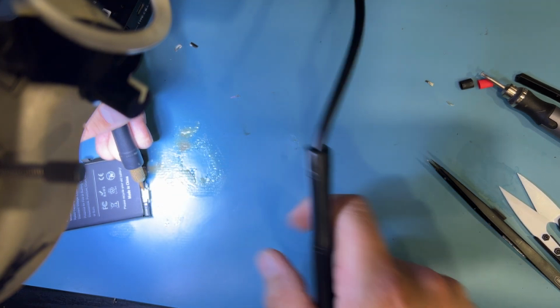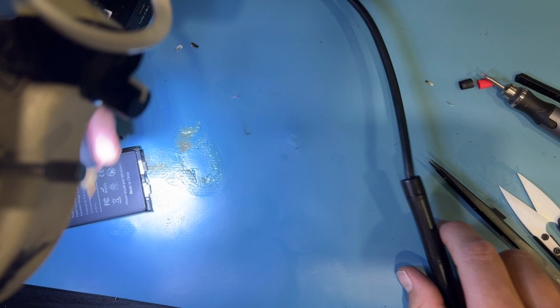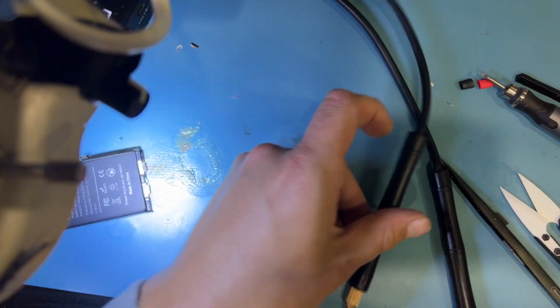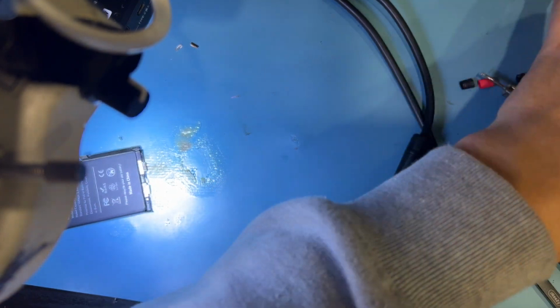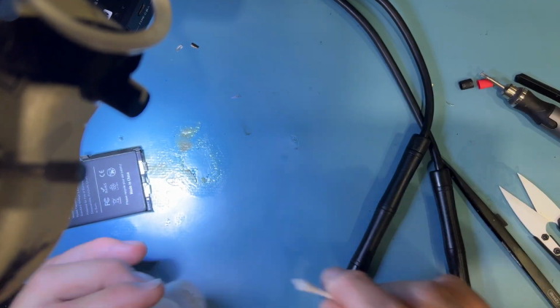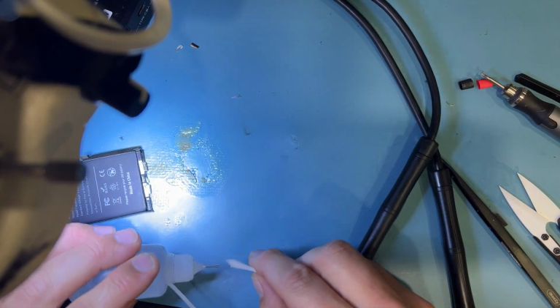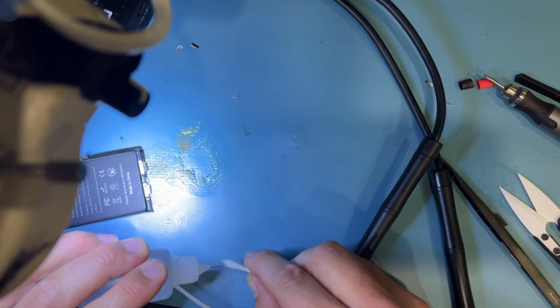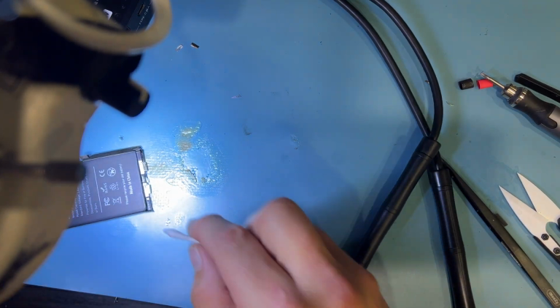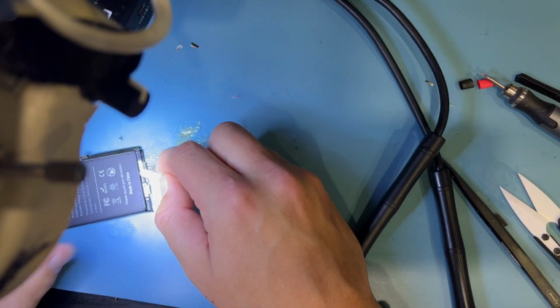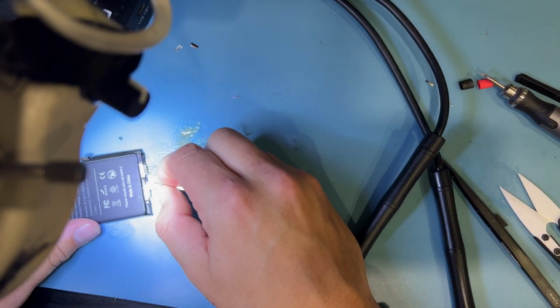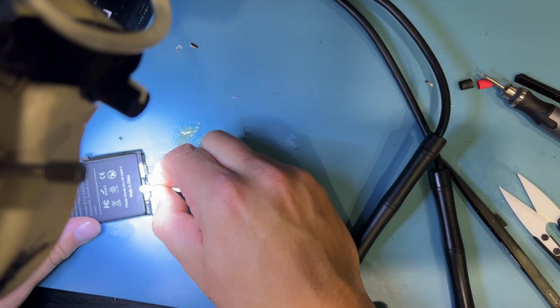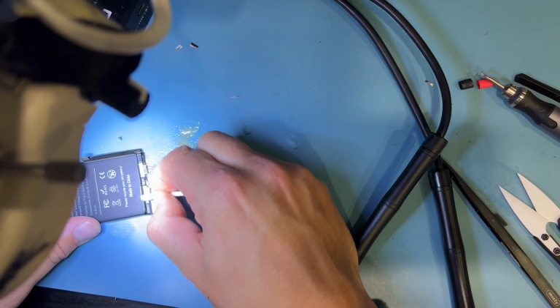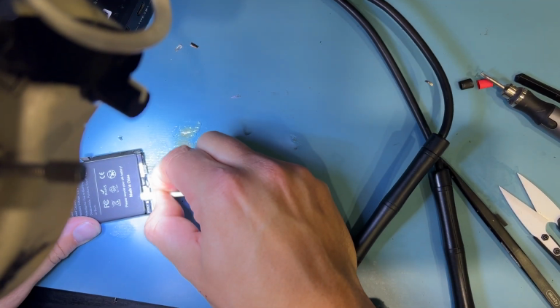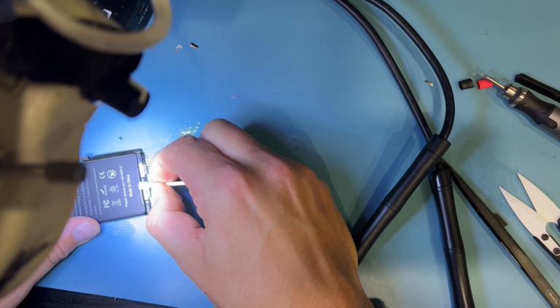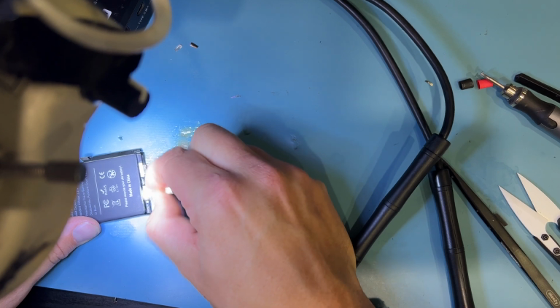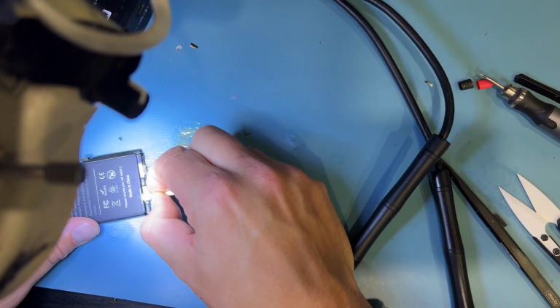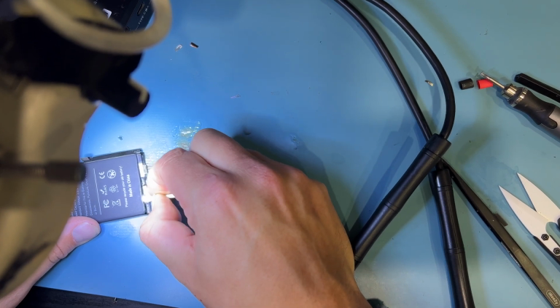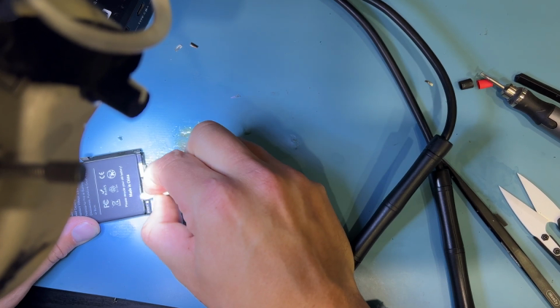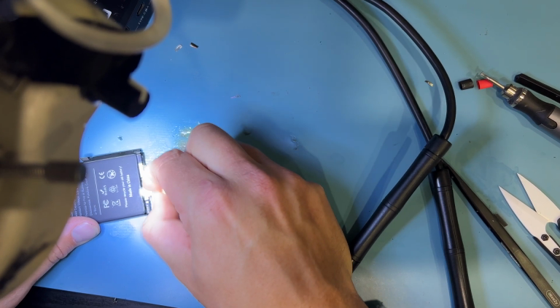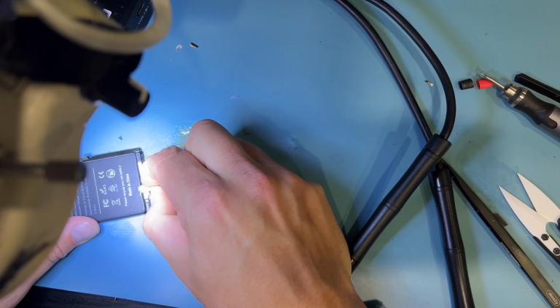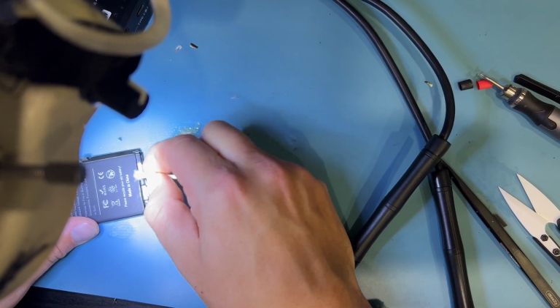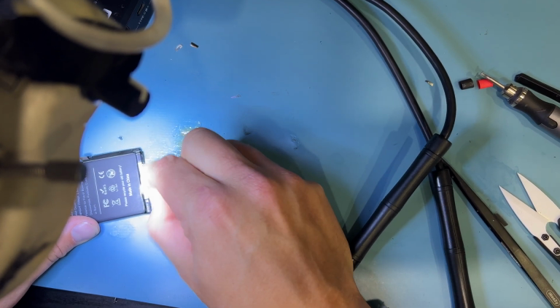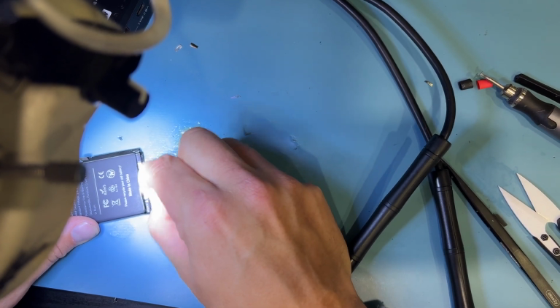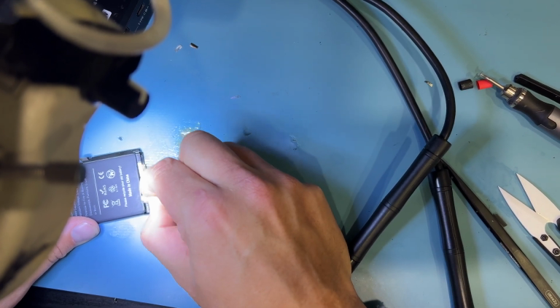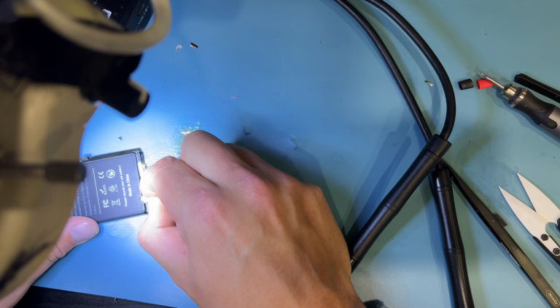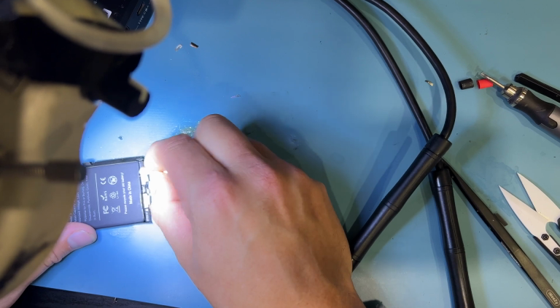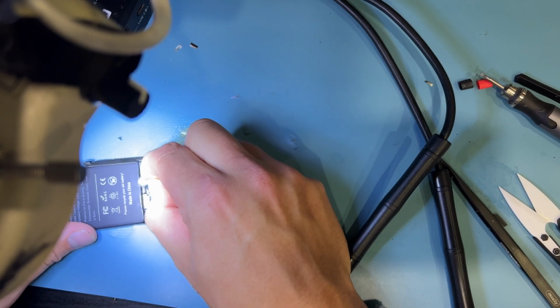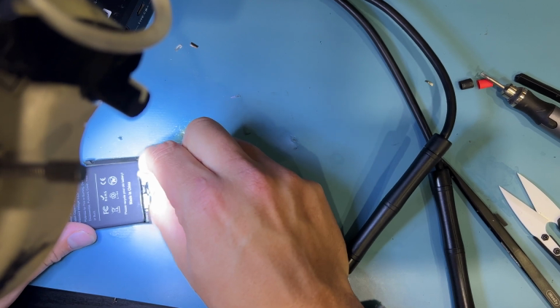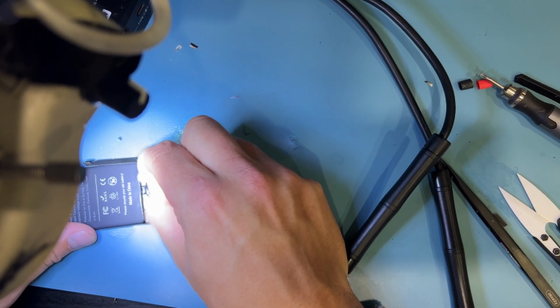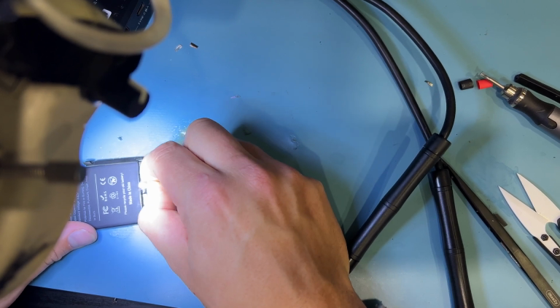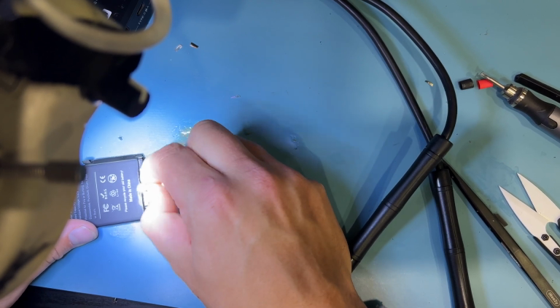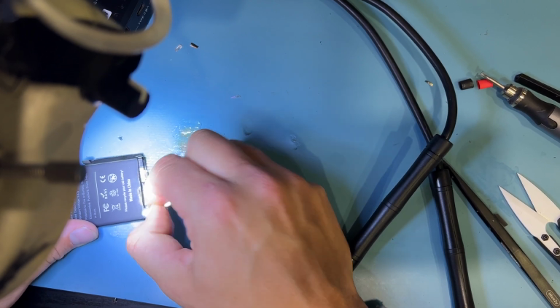One thing I forgot to do: take a little bit of ISO and a Q-tip and just wipe it, because there's some adhesive on there that's impacting my connection — that's why it wasn't welding. I'll just clean them both off nicely.